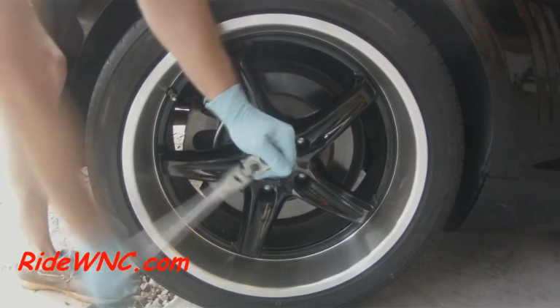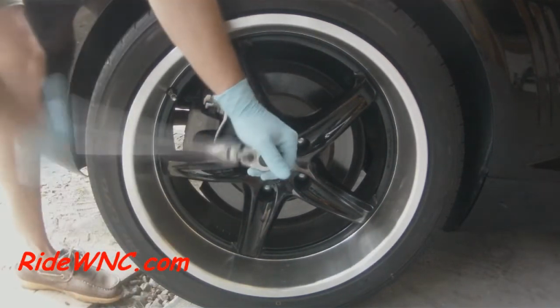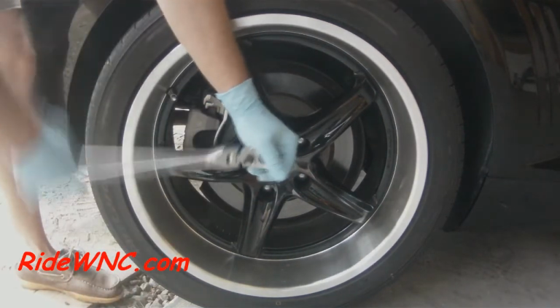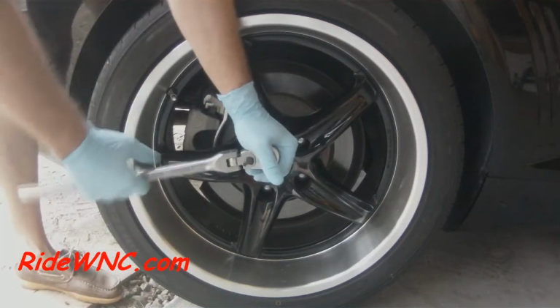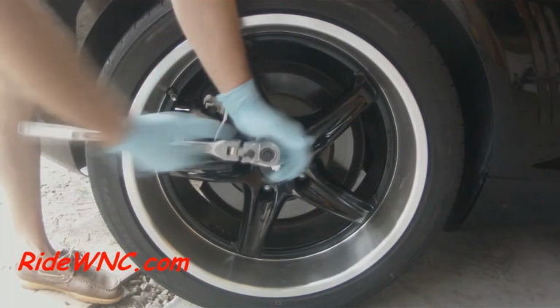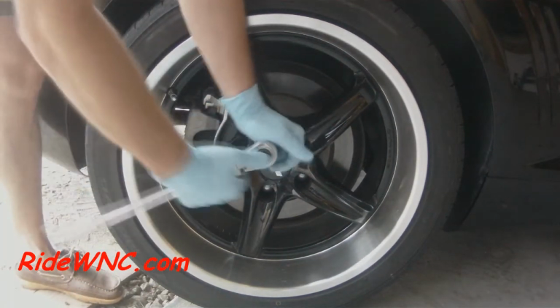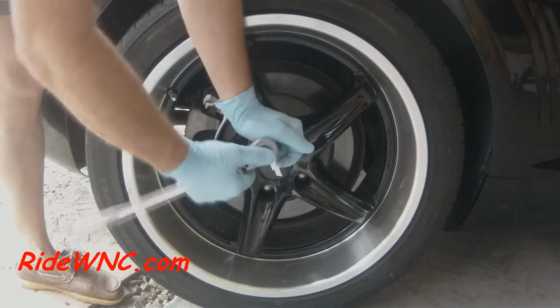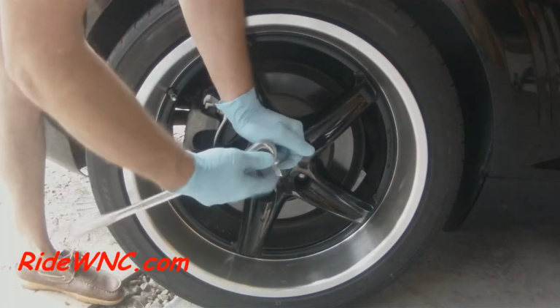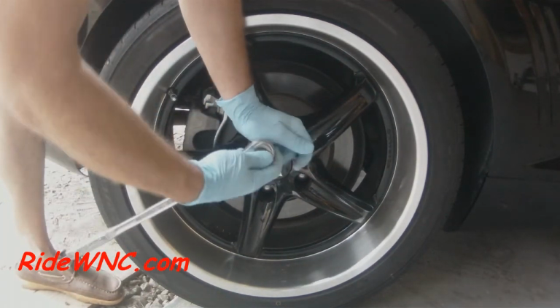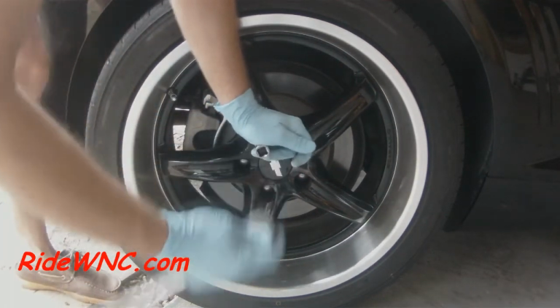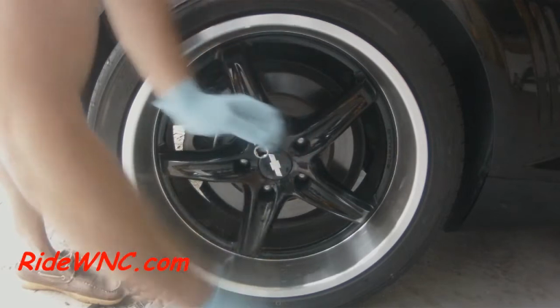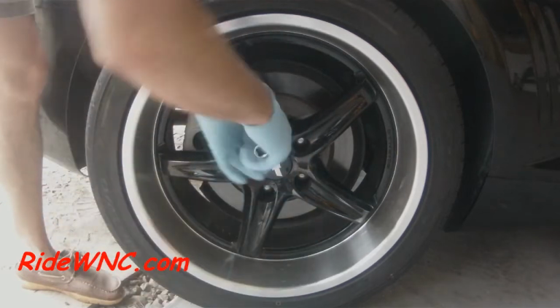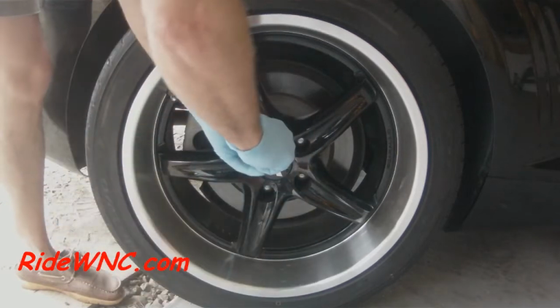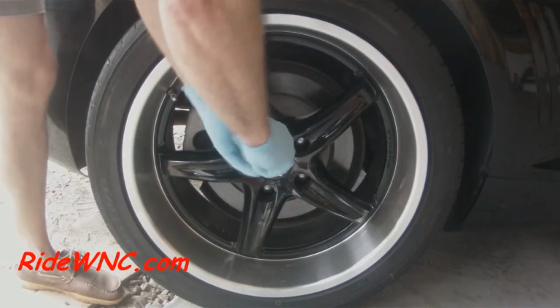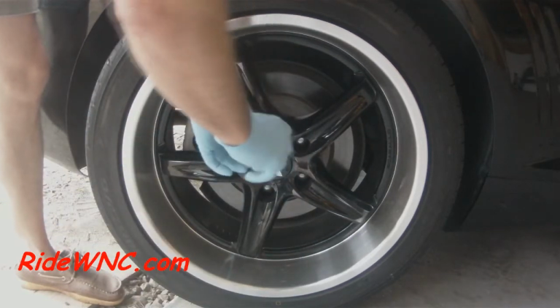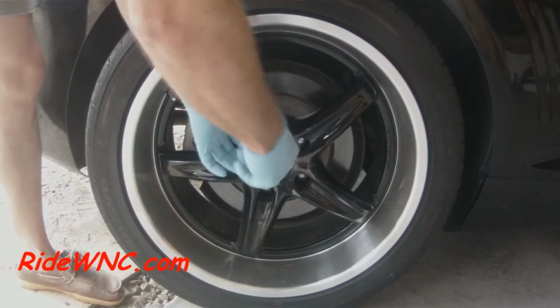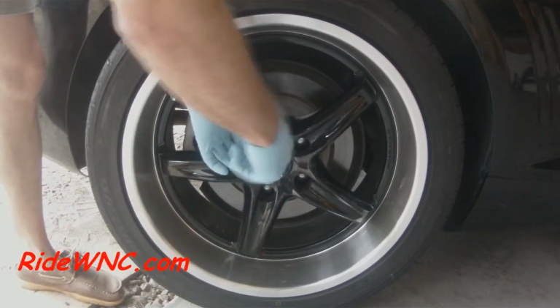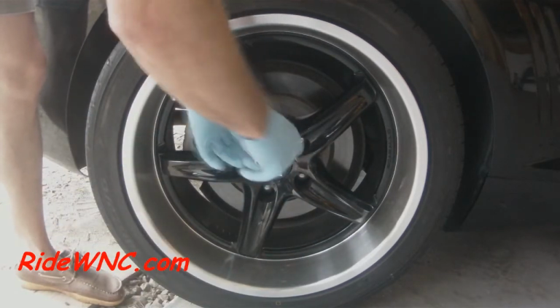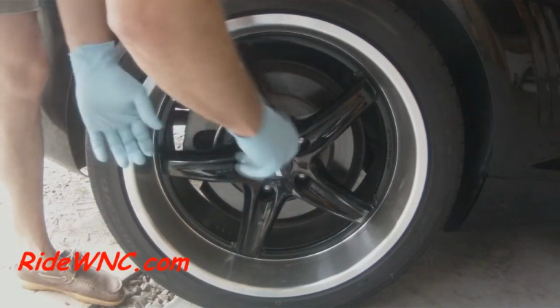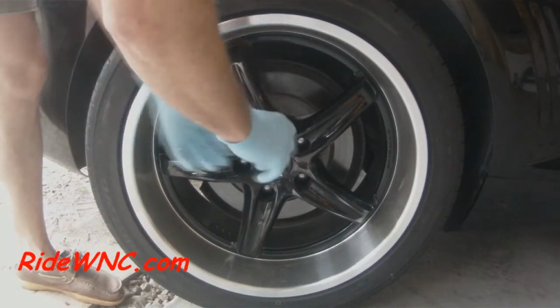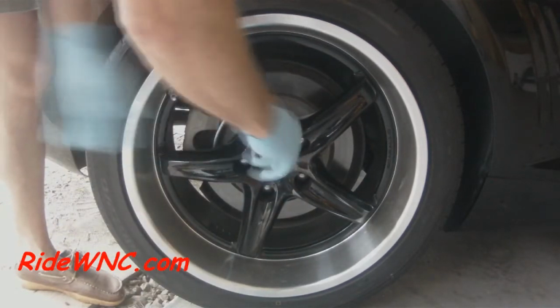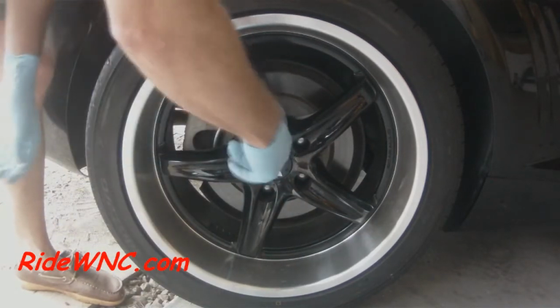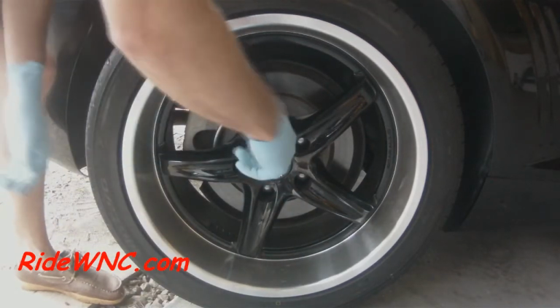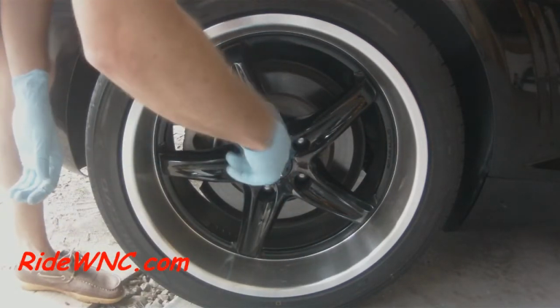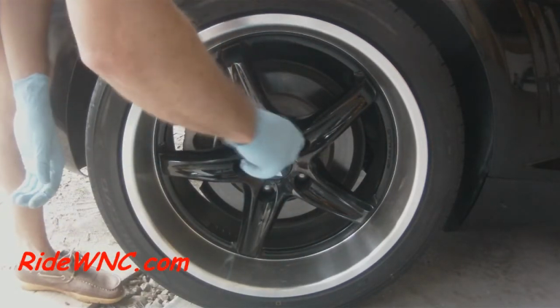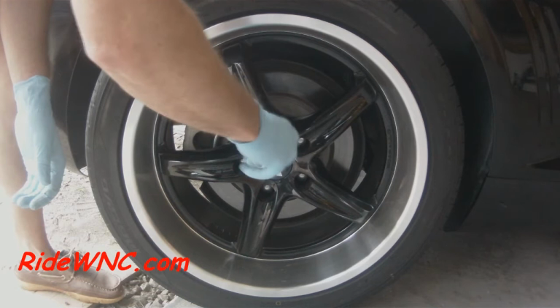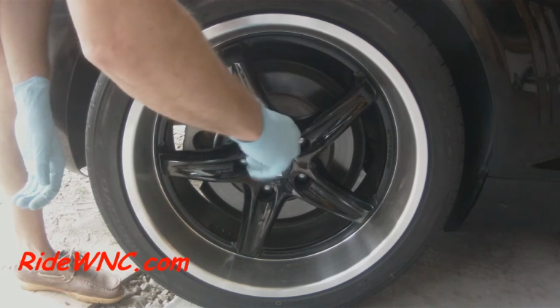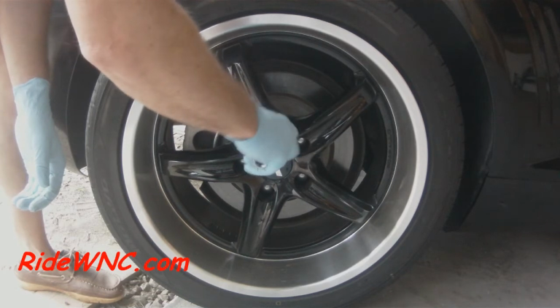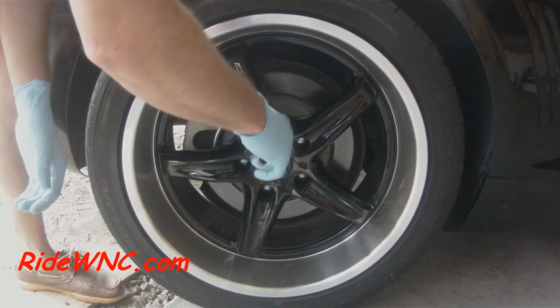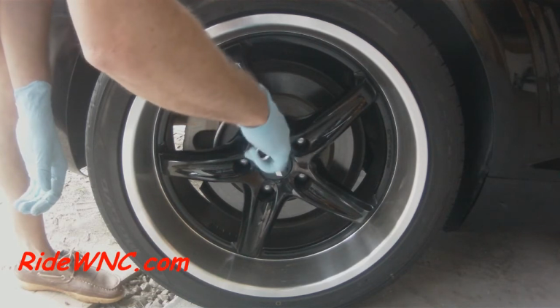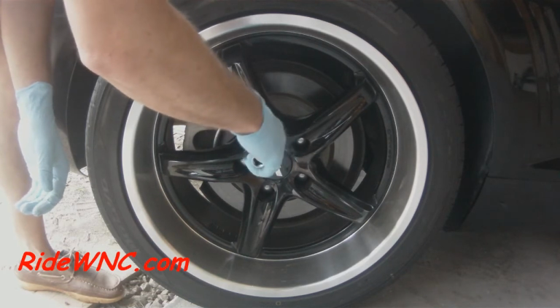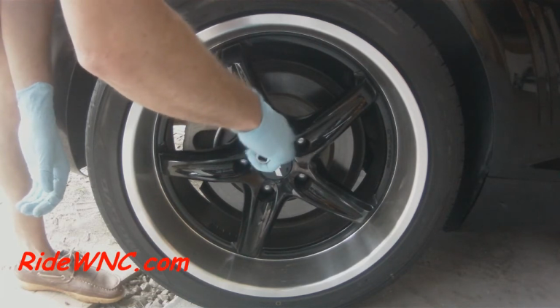And there your wheel lock just spins freely. This is how to remove your wheel lock should you lose your key.